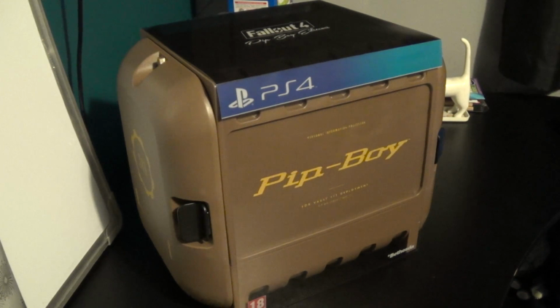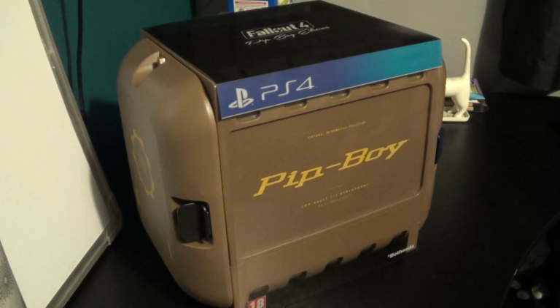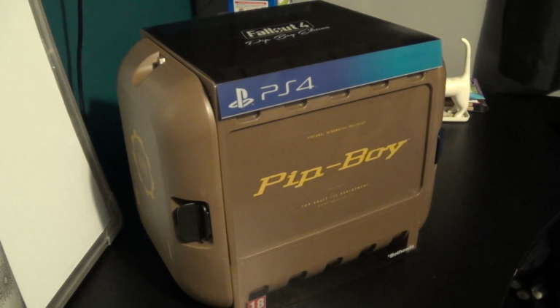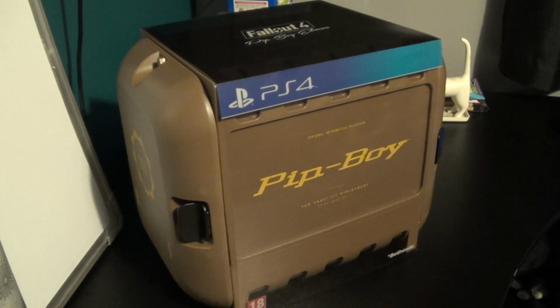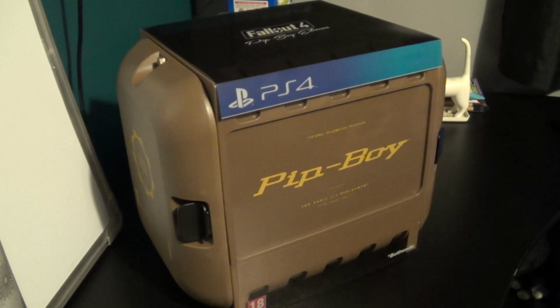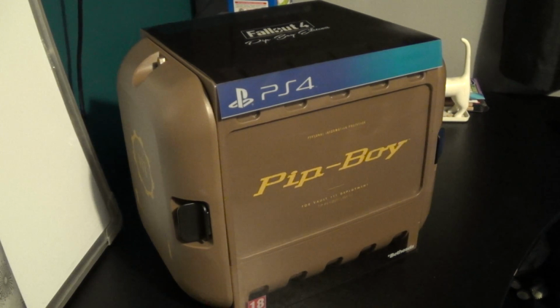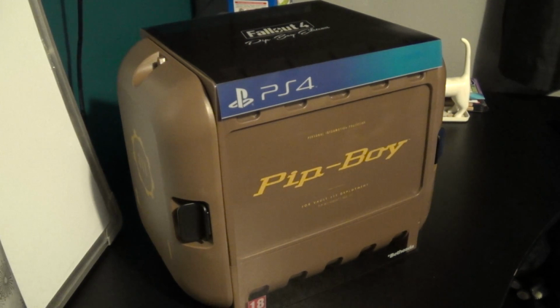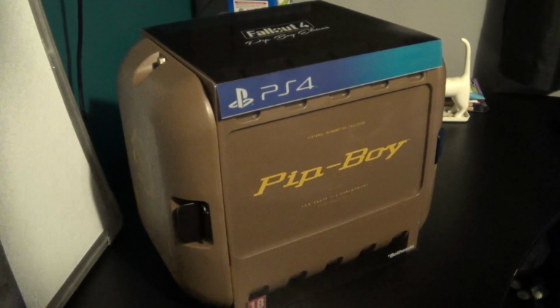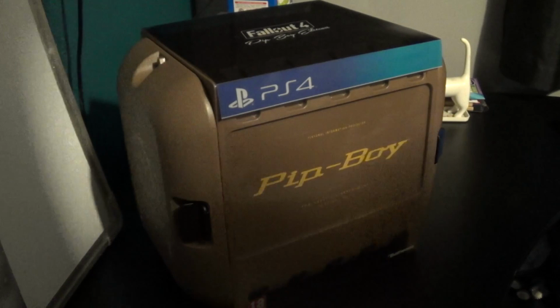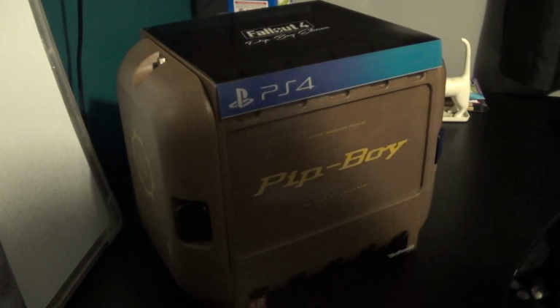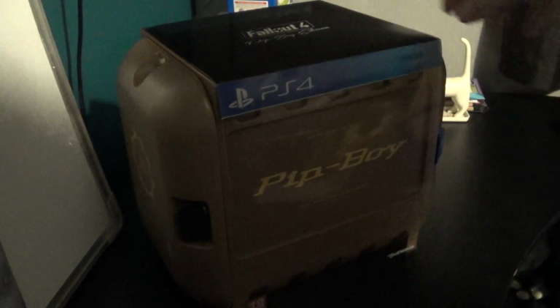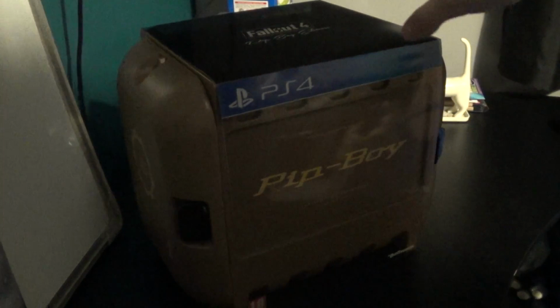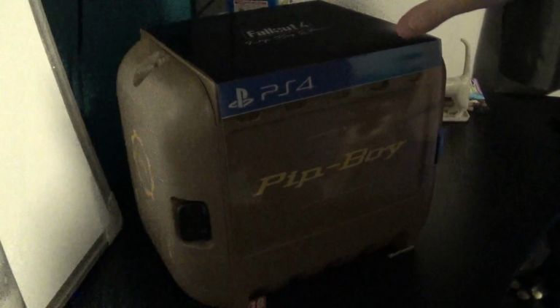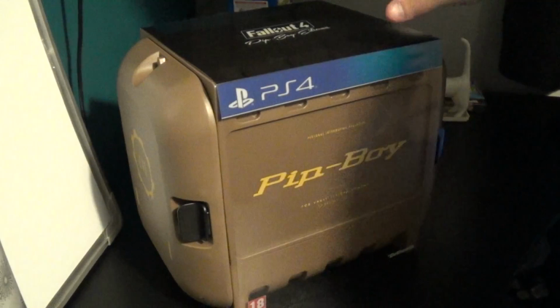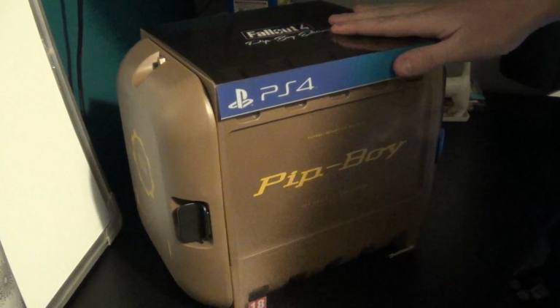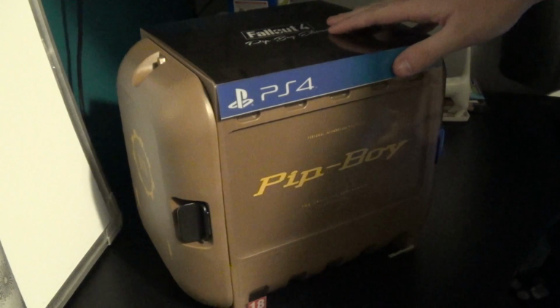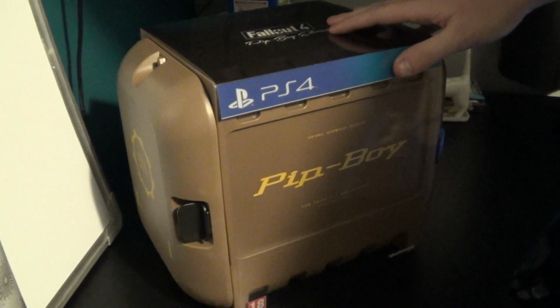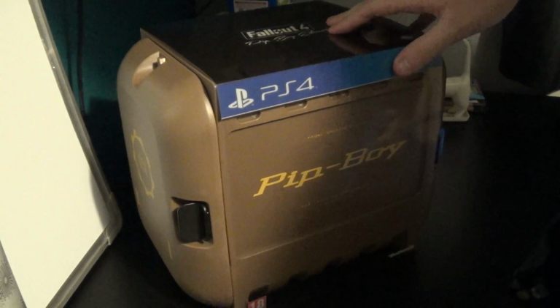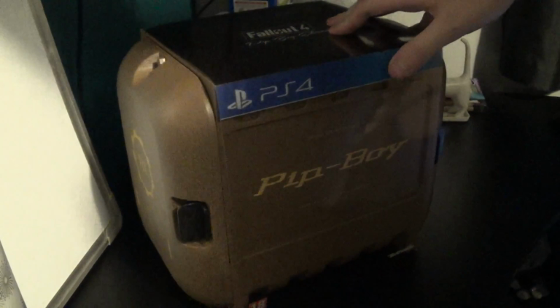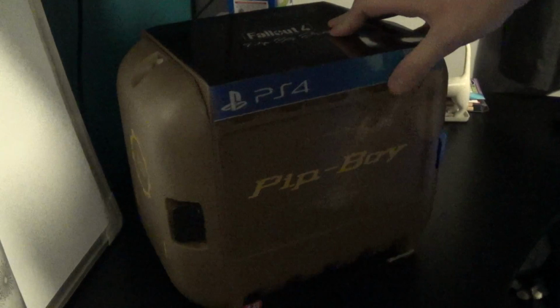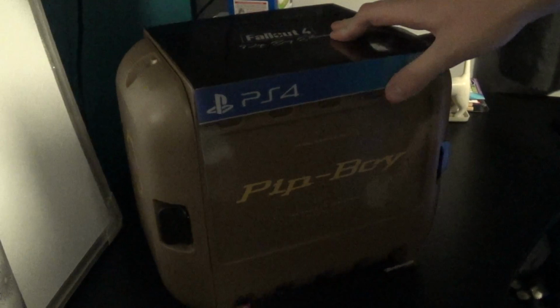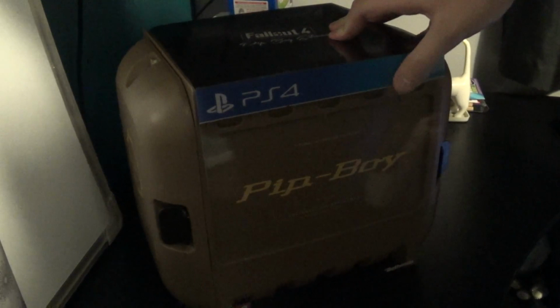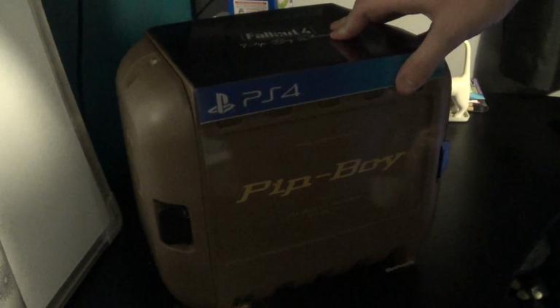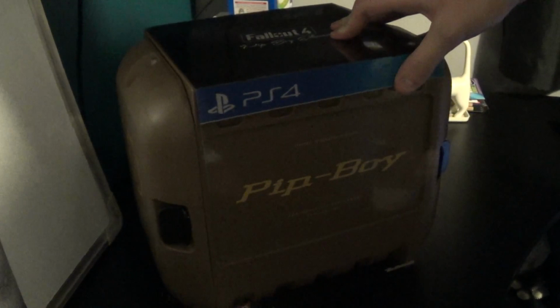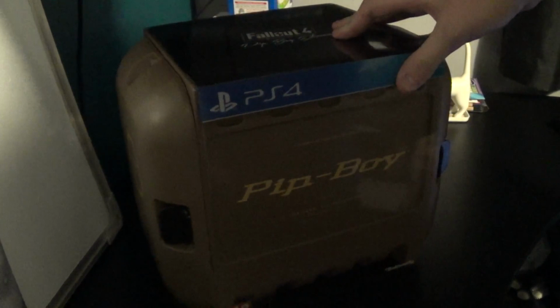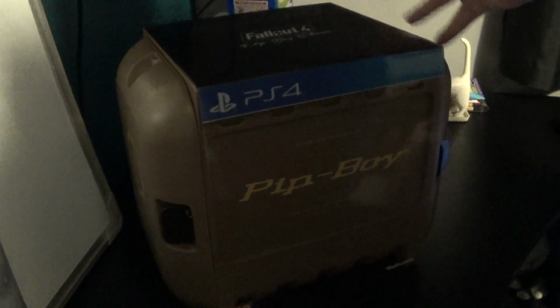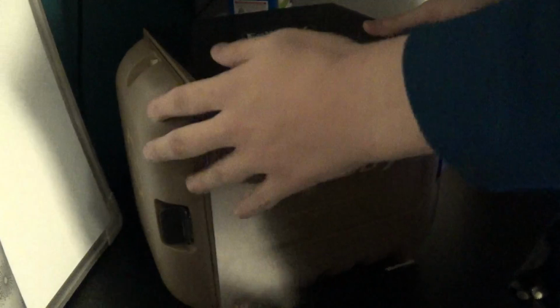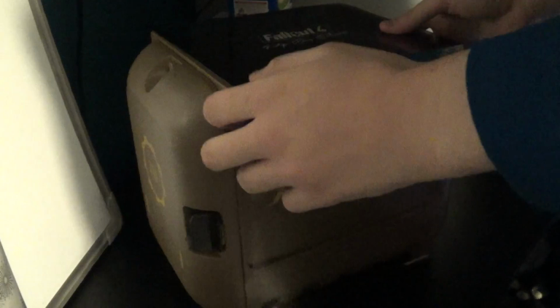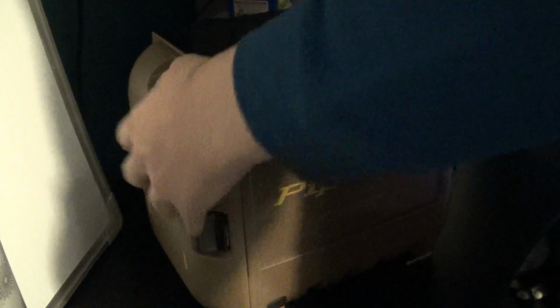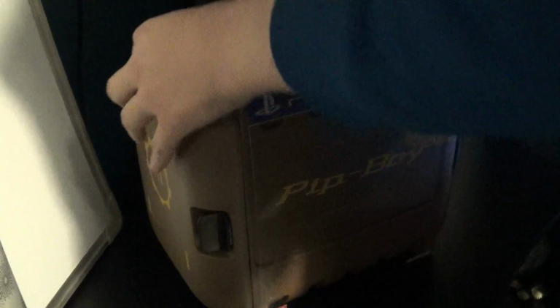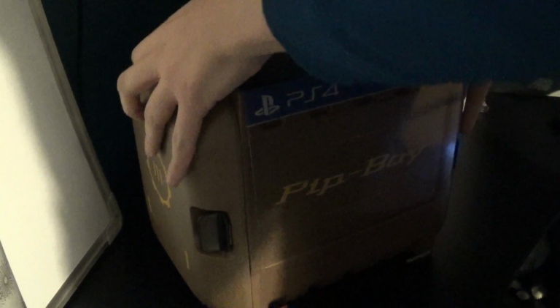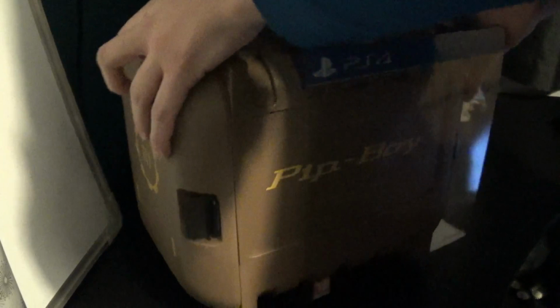Alright, so finally, on to the big one. As you can see, it's a Pip-Boy PS4. Sorry about the crappy camera angle and the lighting qualities — I've got to work with what I've got. So, without further ado...